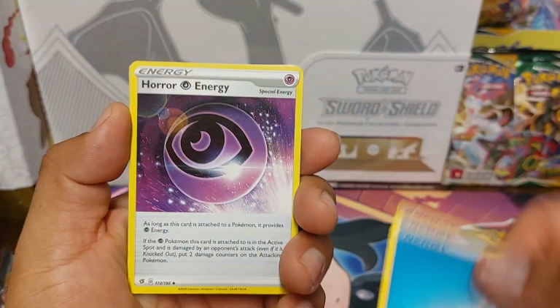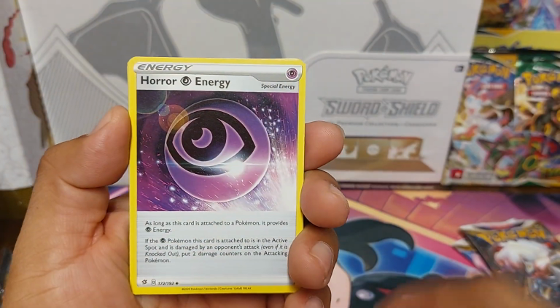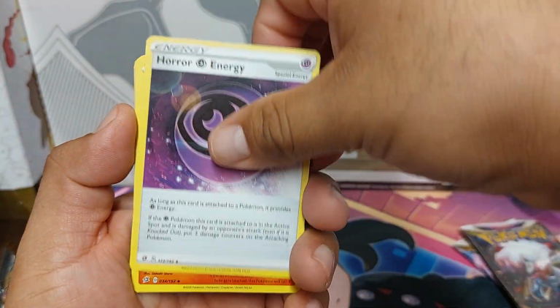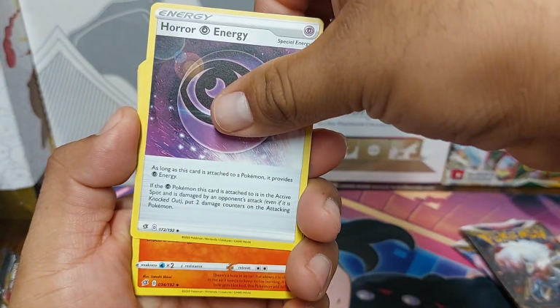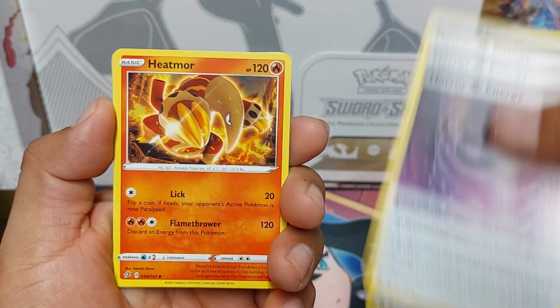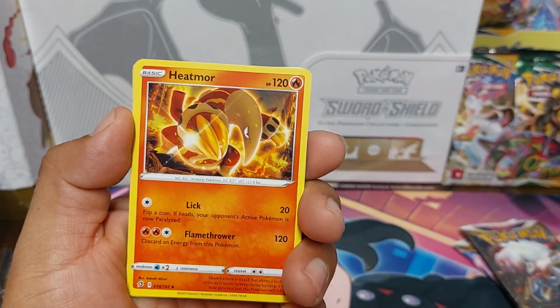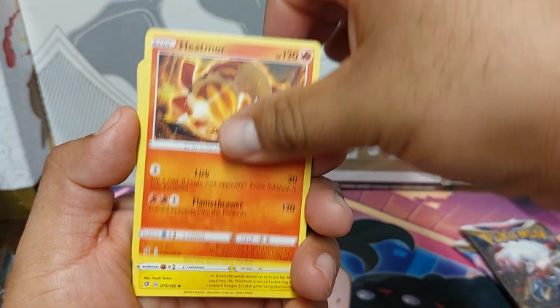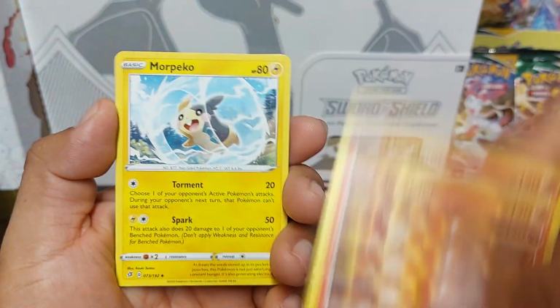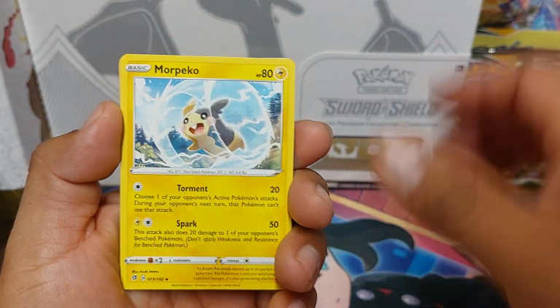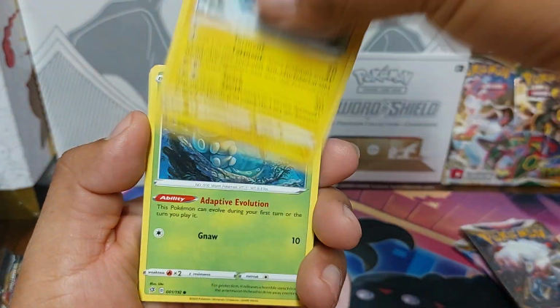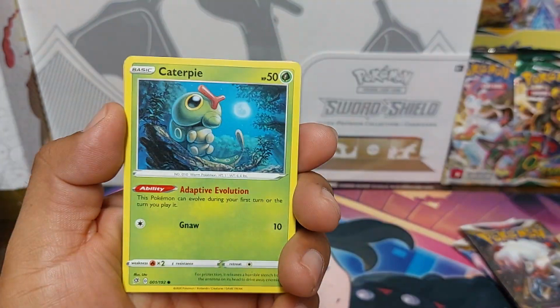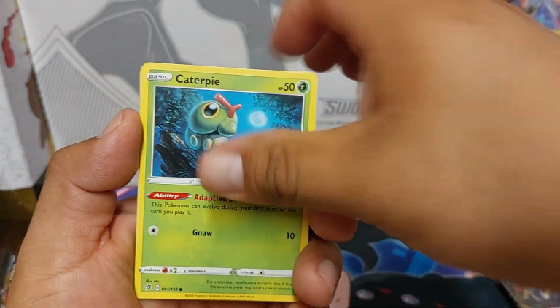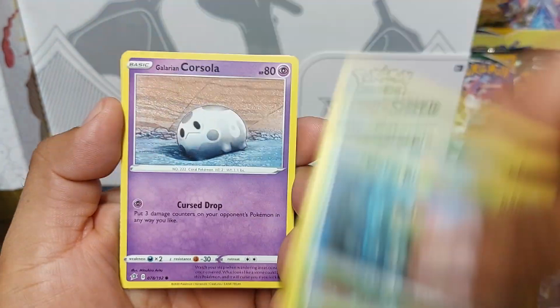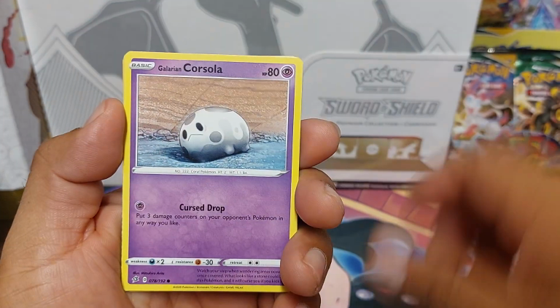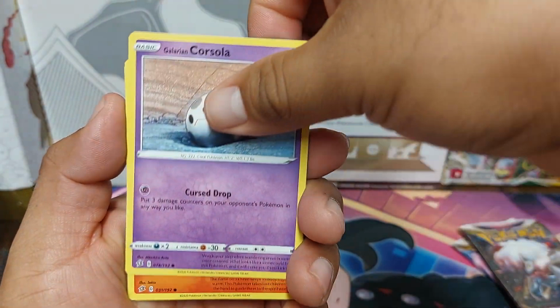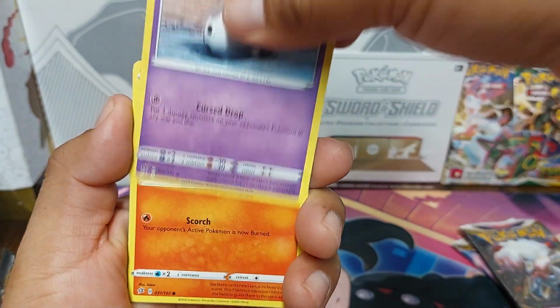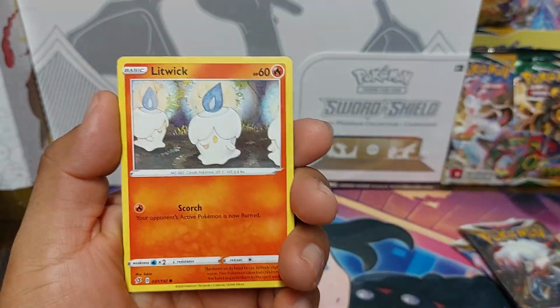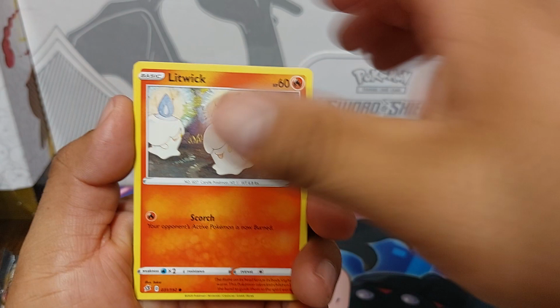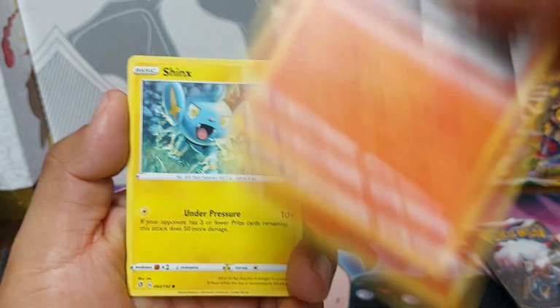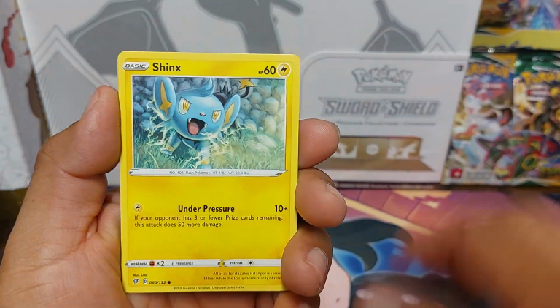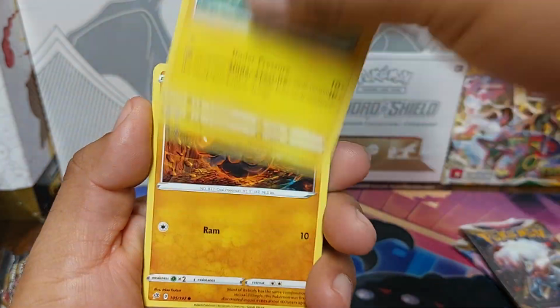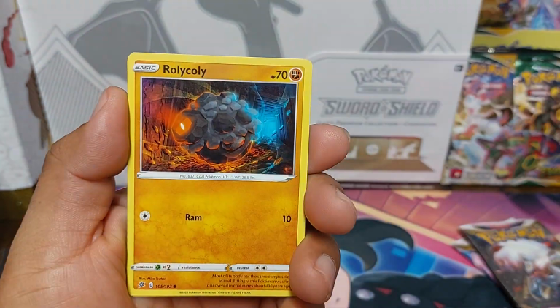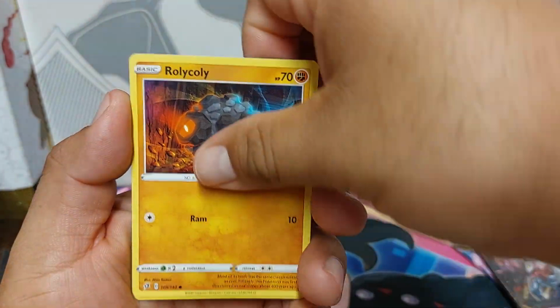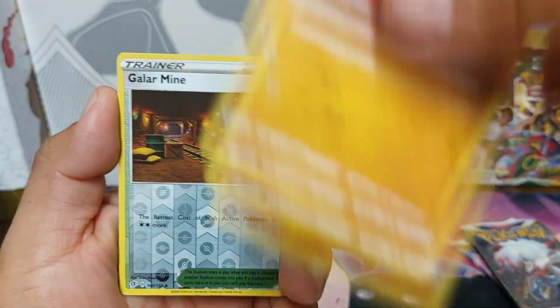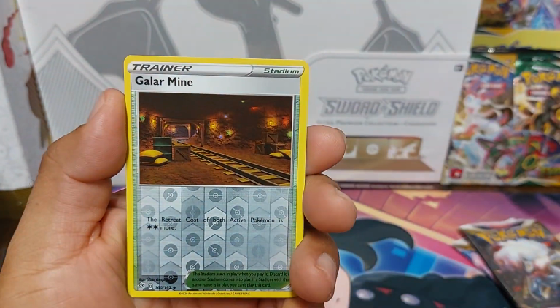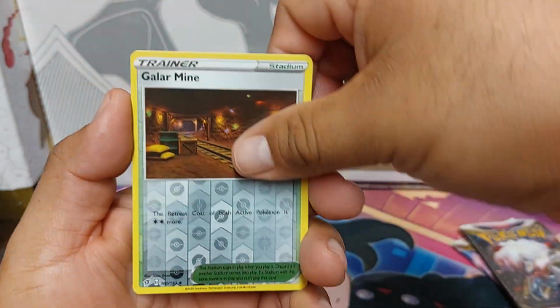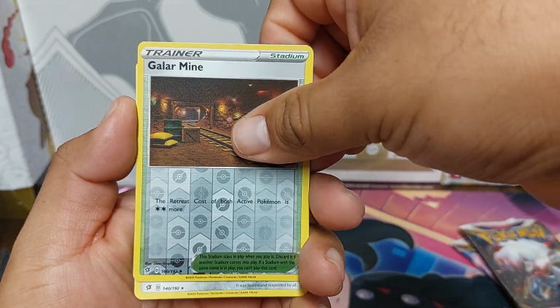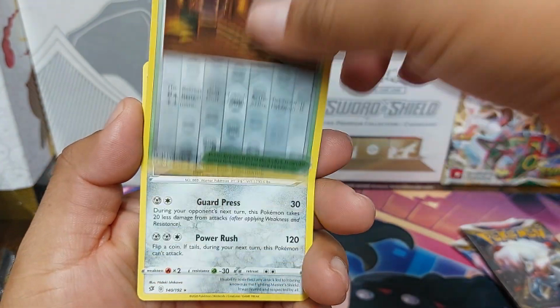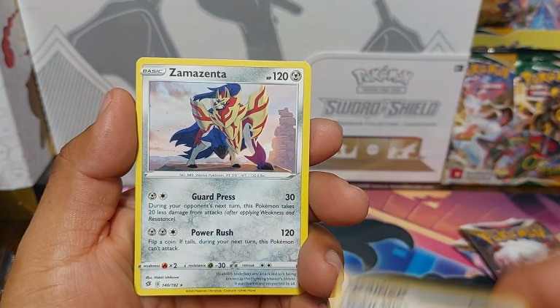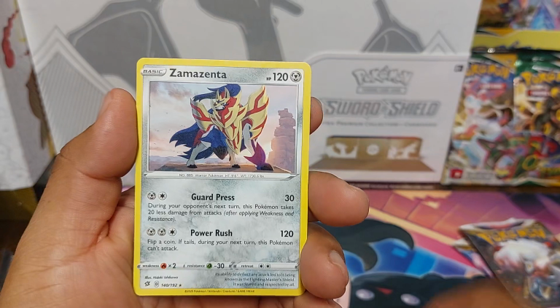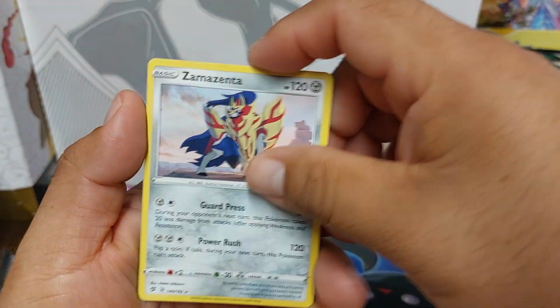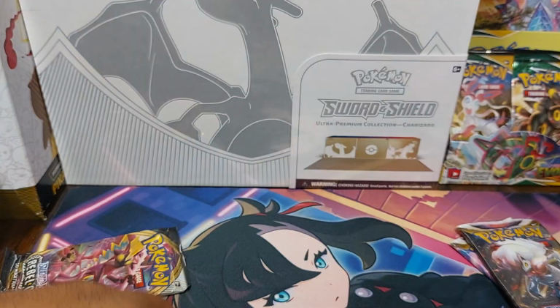Horror Energy, Heatmor, Marpeco, Caterpie, Galarian Corsola, Wimpod, Chinchou, Rolycoly, Galarian Farfetch'd, and Zamazenta.